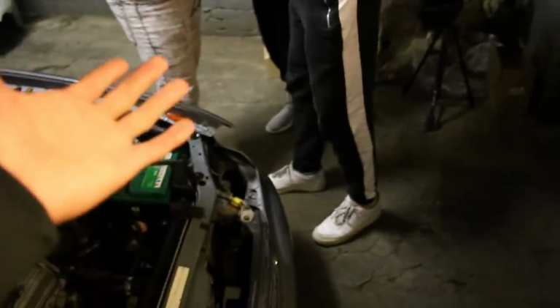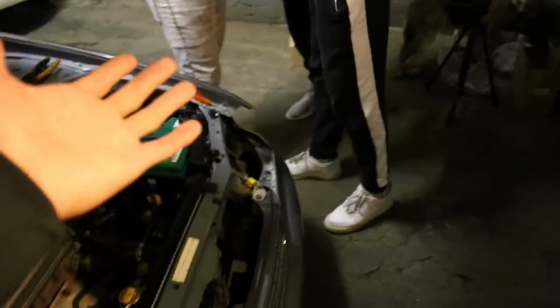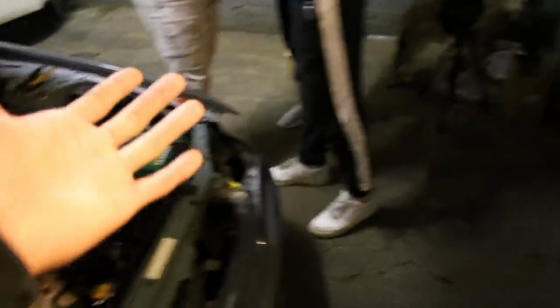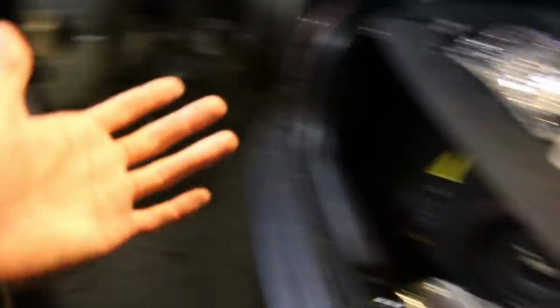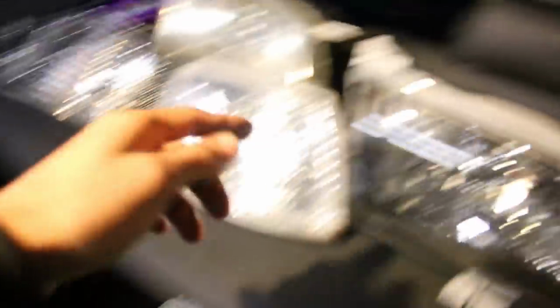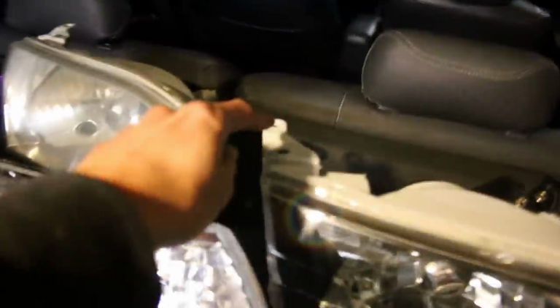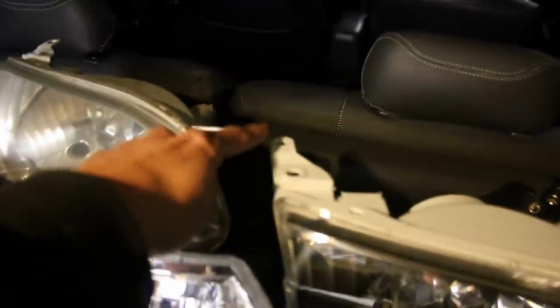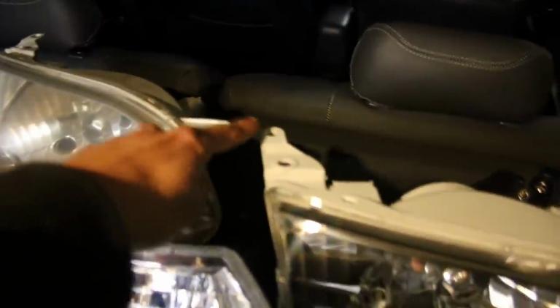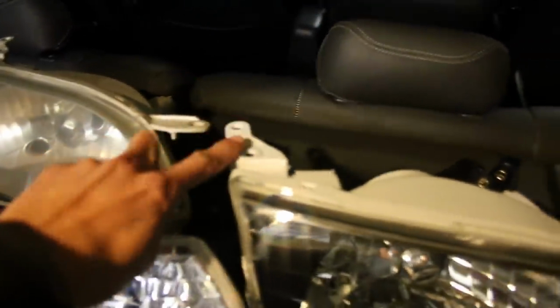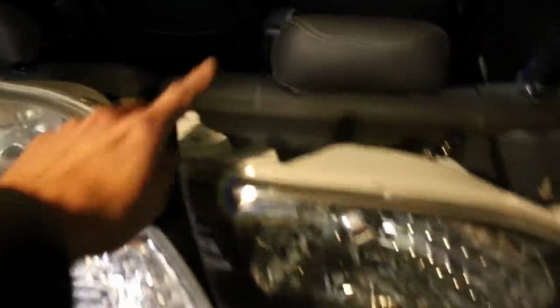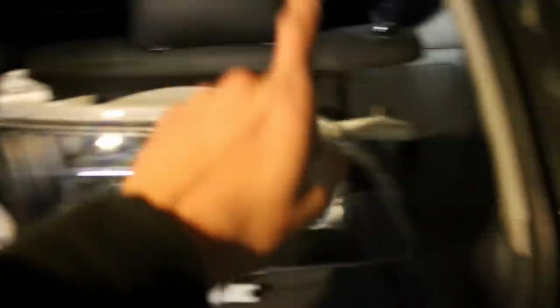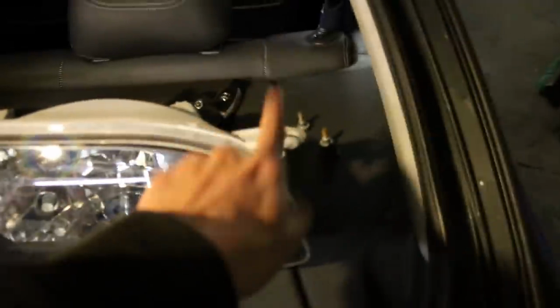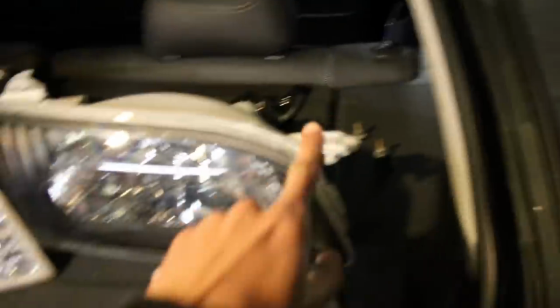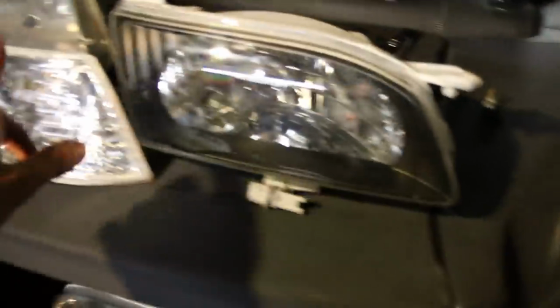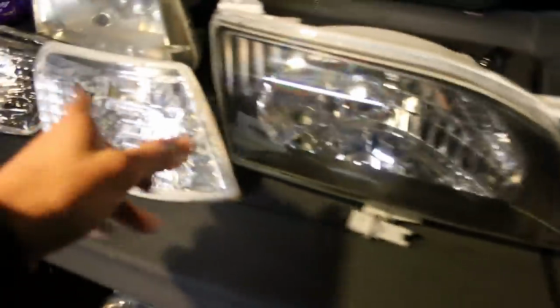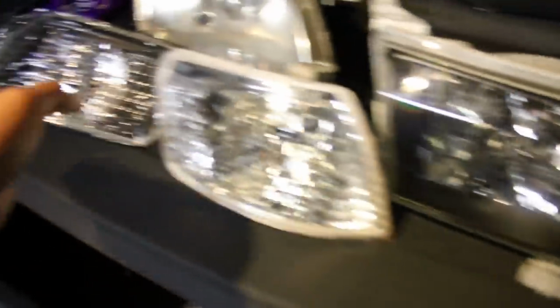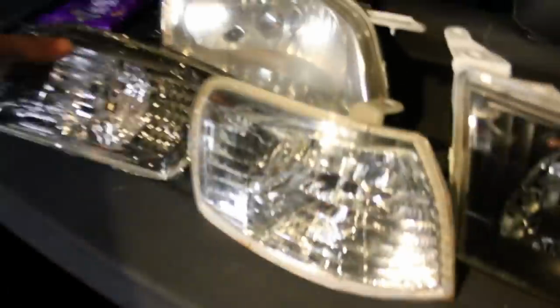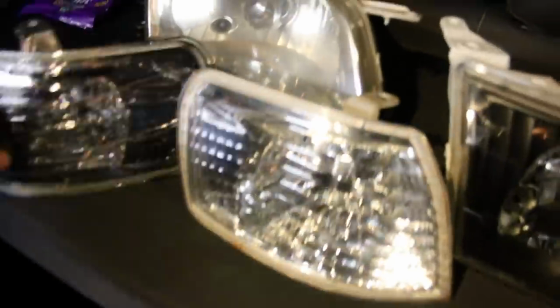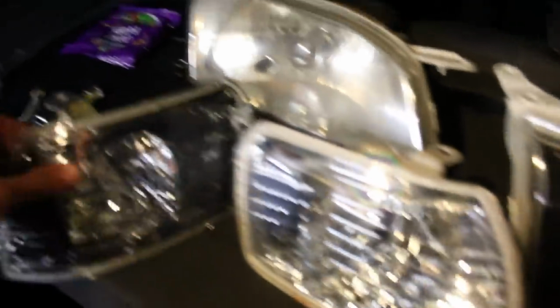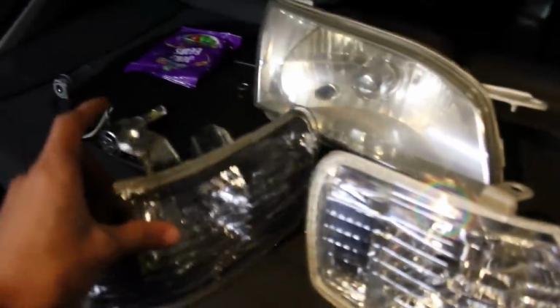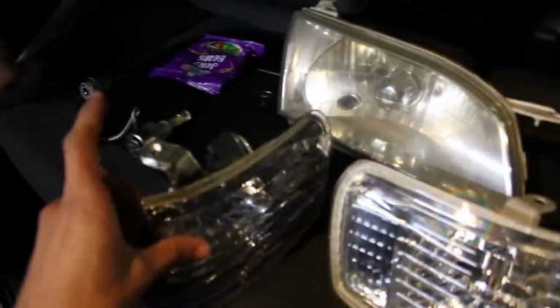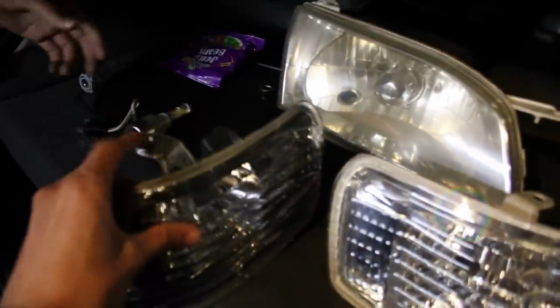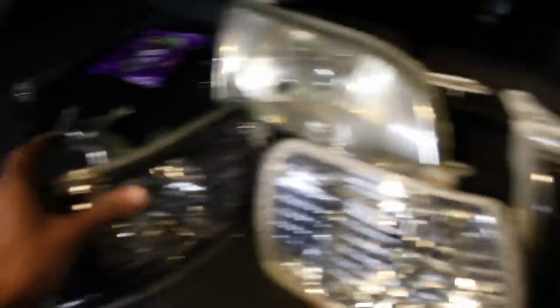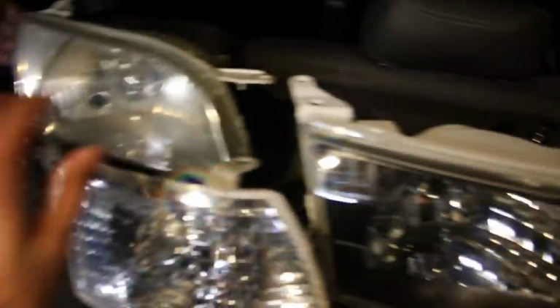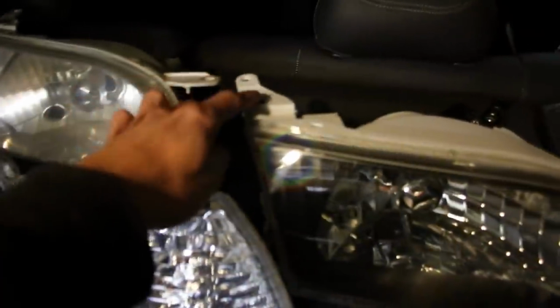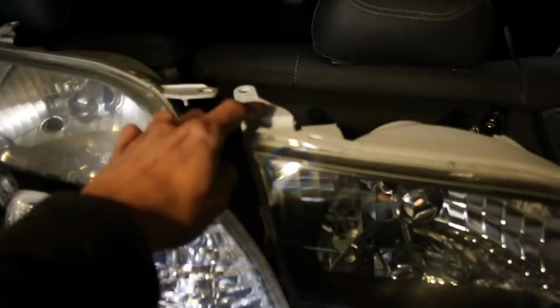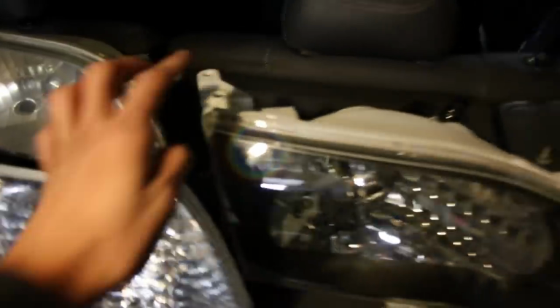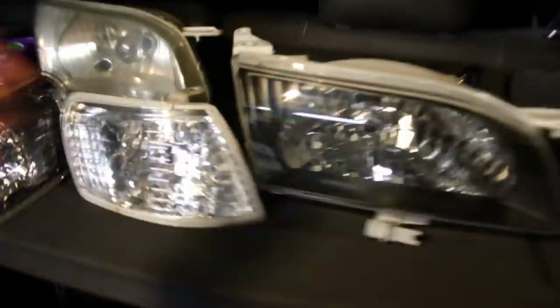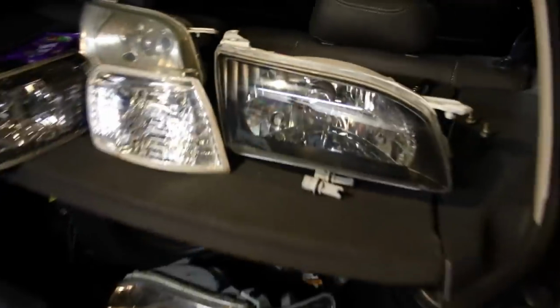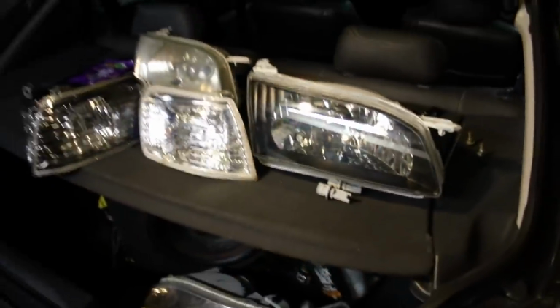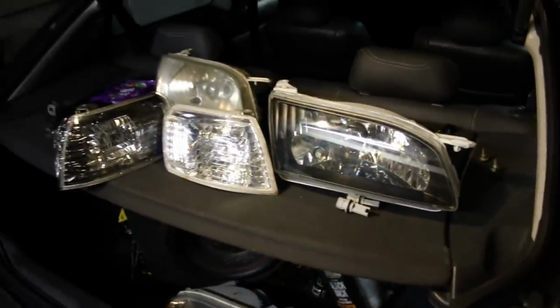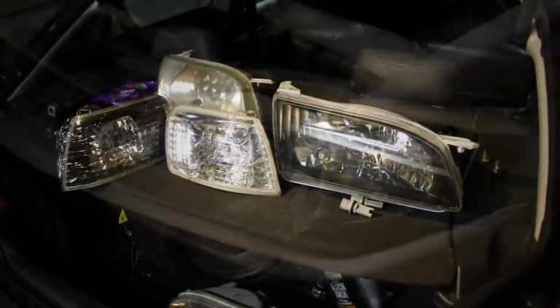Let's get to installing these headlights. It's literally just a few clips — there's a clip there, clip here, clip there, clip in the corner, and this clip right here lines up with this one. Quite basic to be honest.